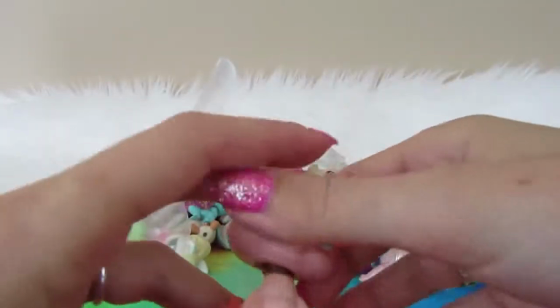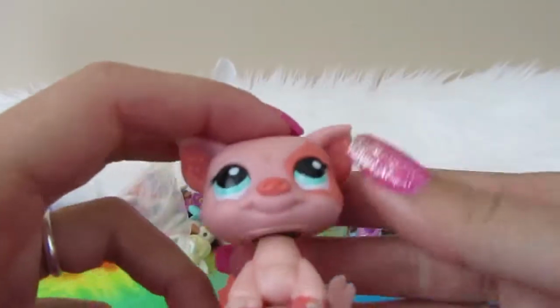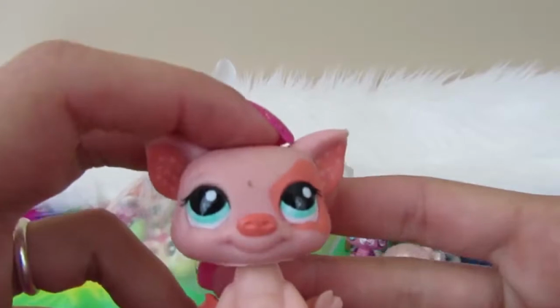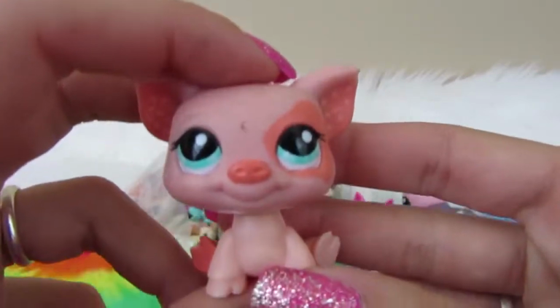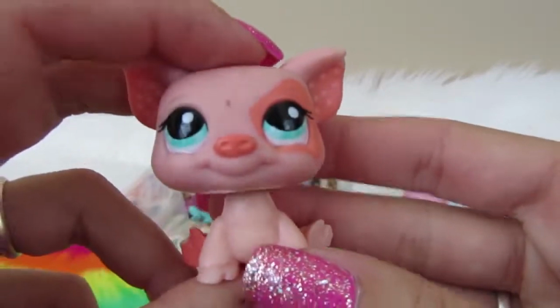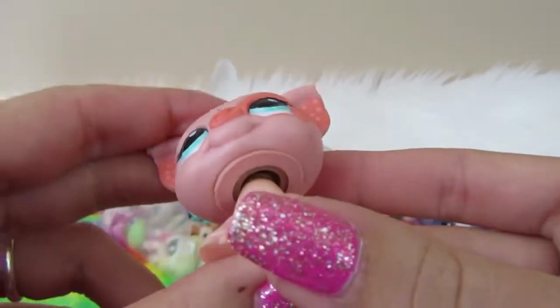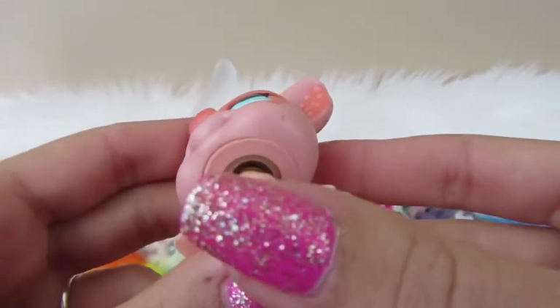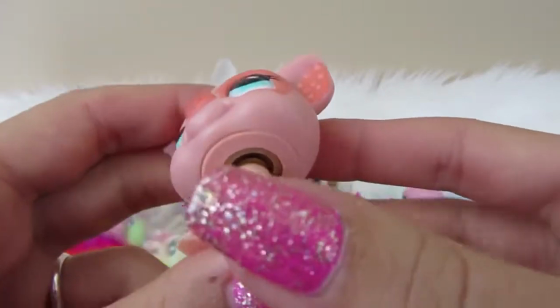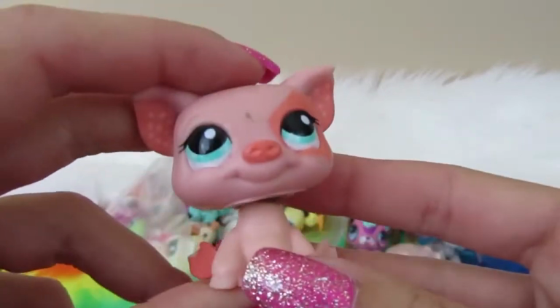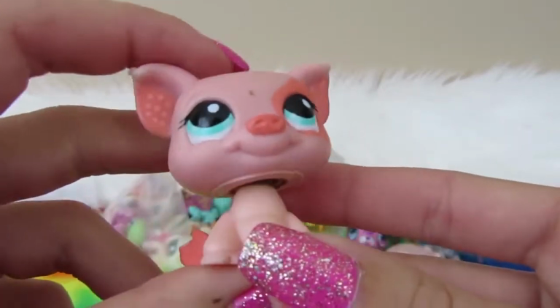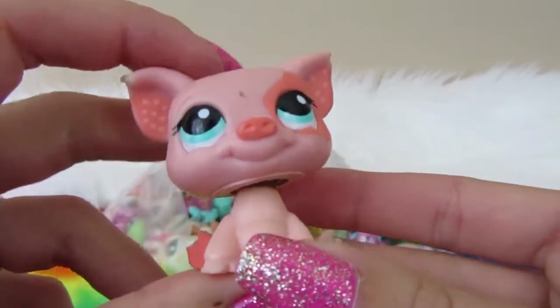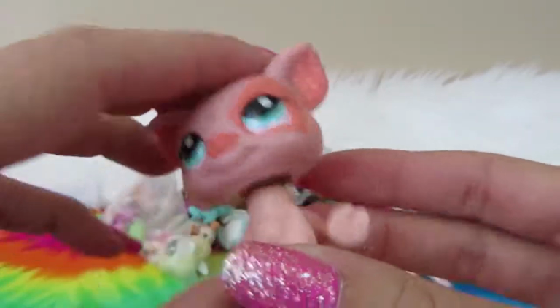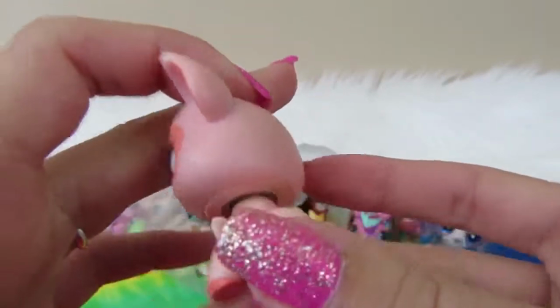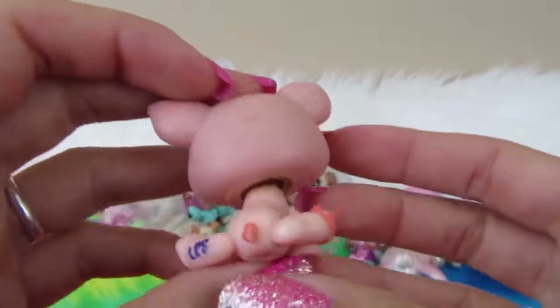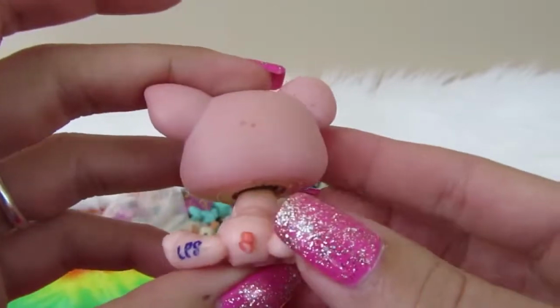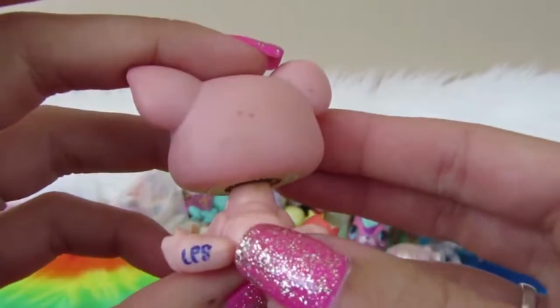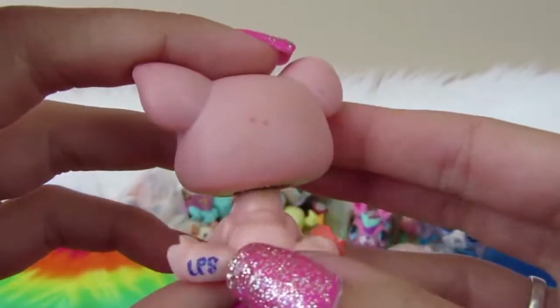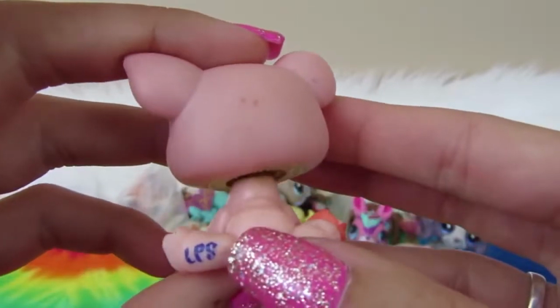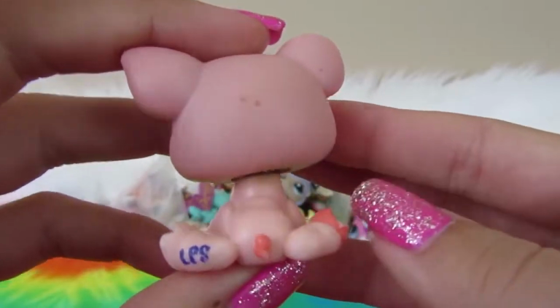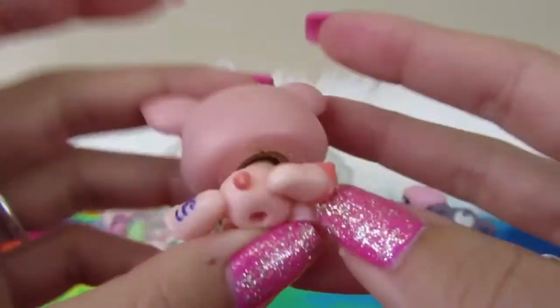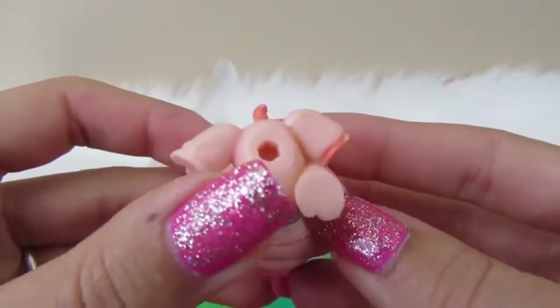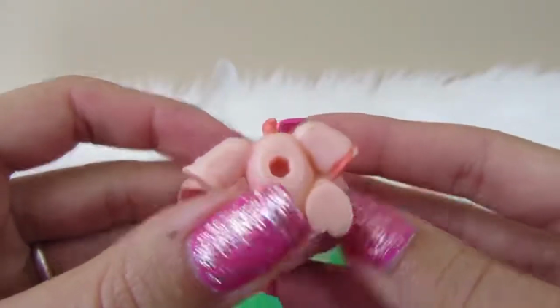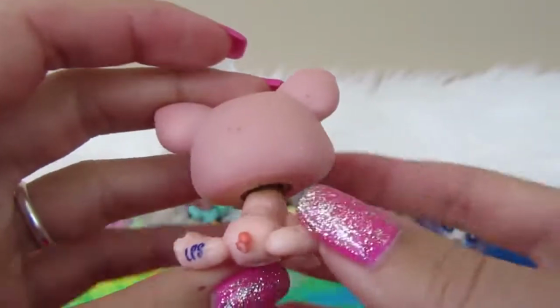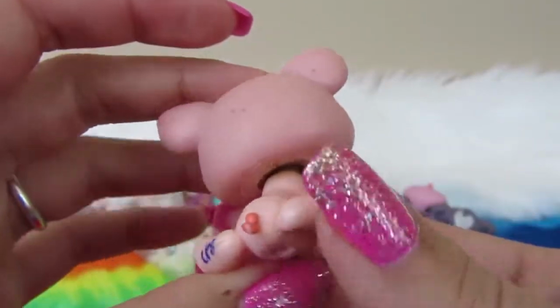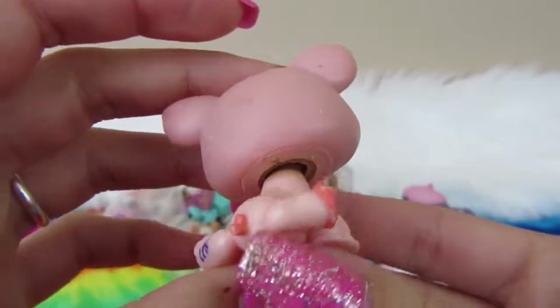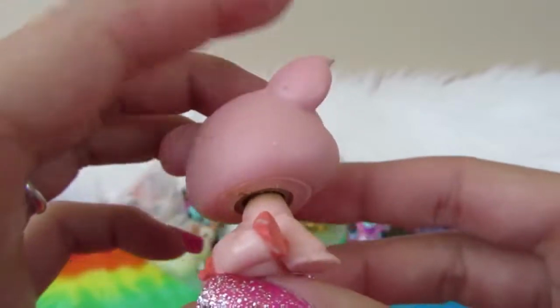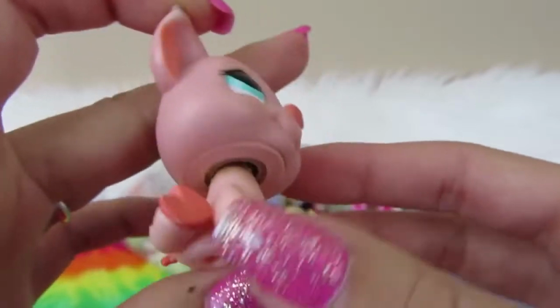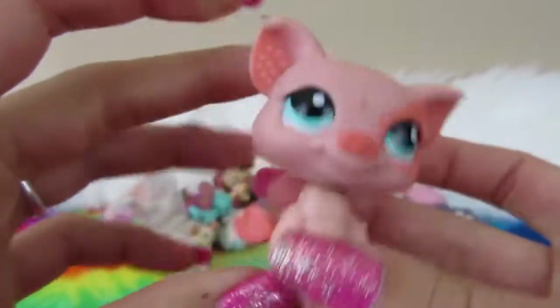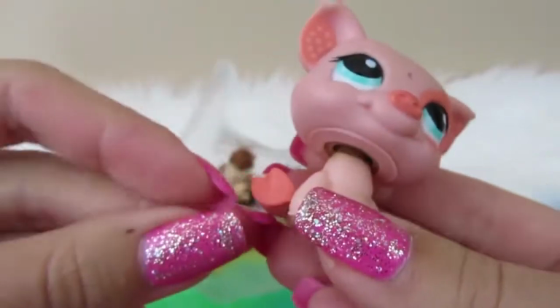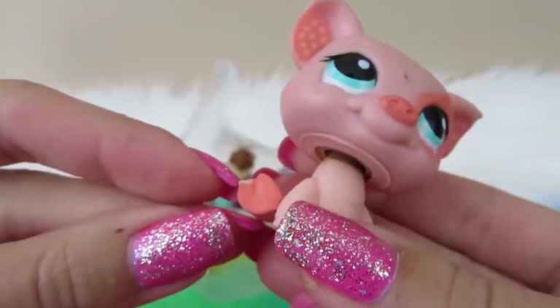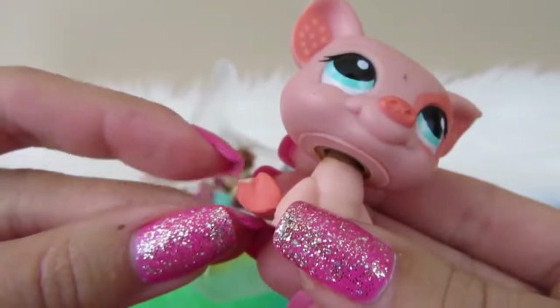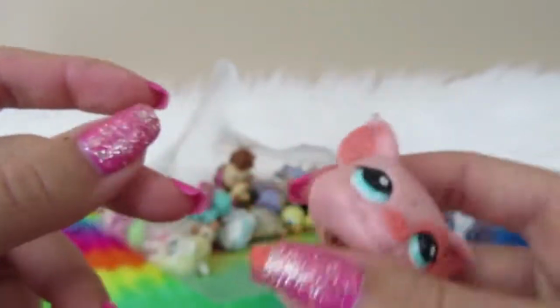Next we have a piggy. This piggy has some rust again, so we kind of have a lot of rust in this bag. 'Little Pet Shop' on the left leg, no magnet, and we have a little chip in our foot right here.